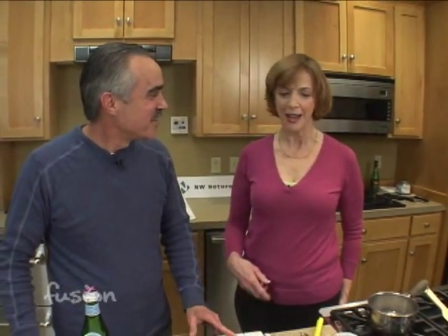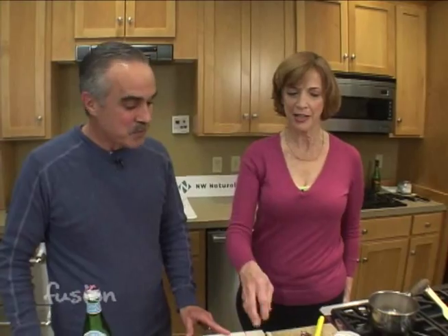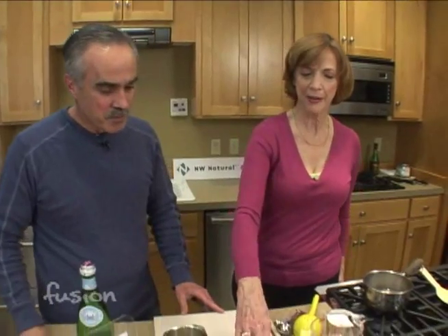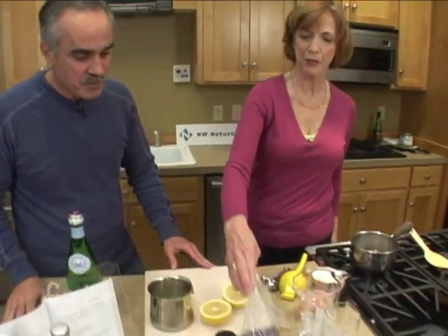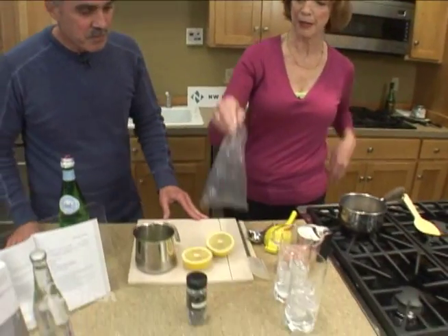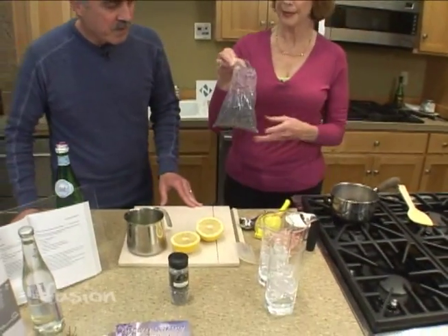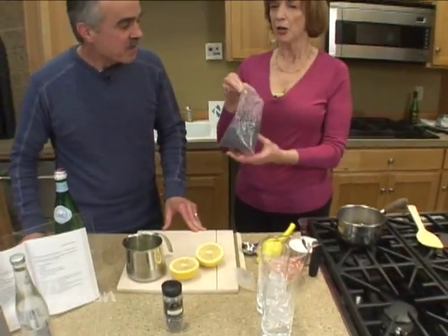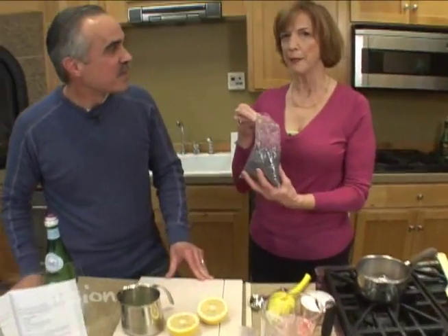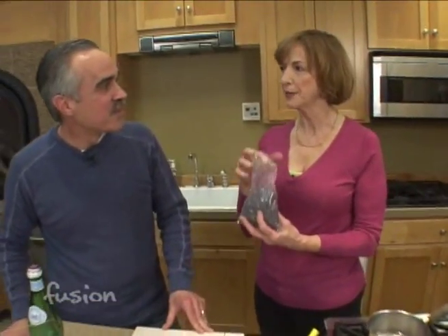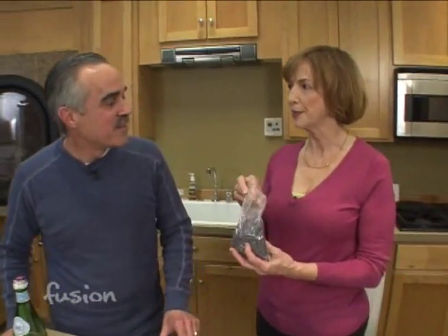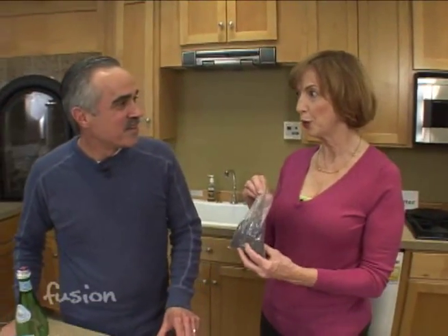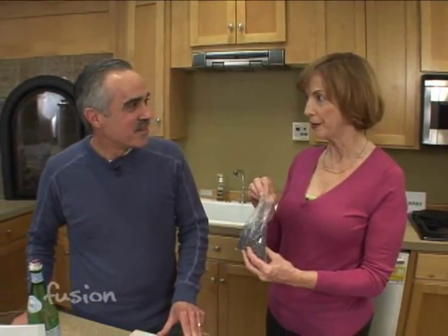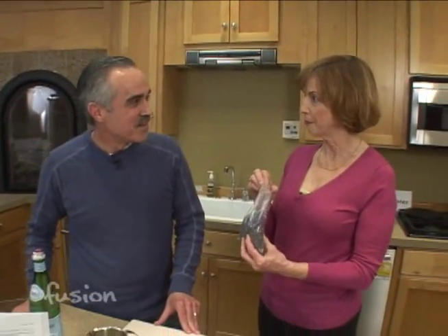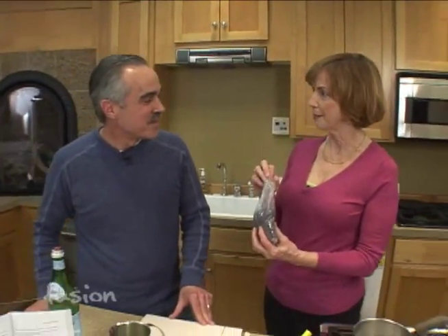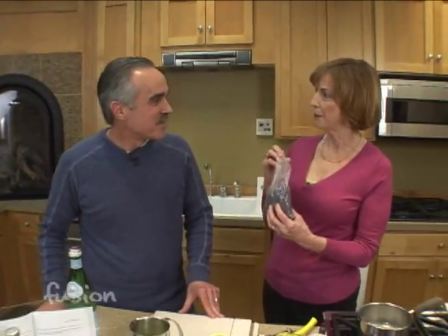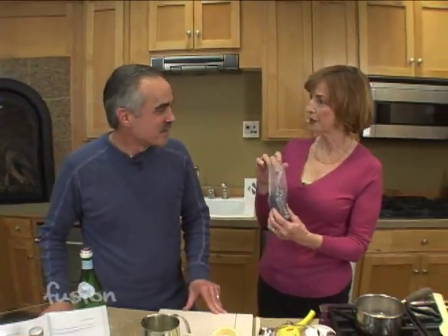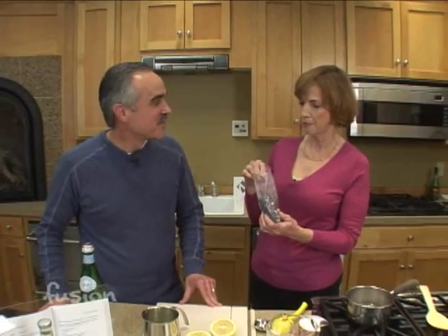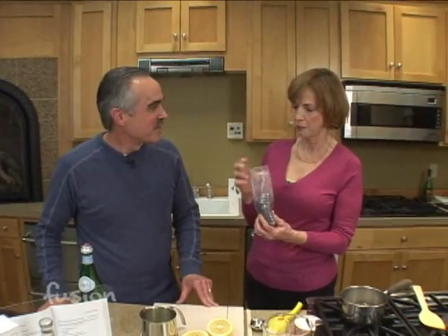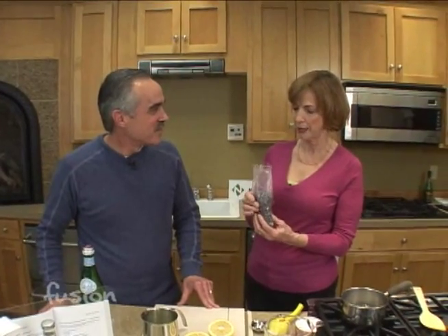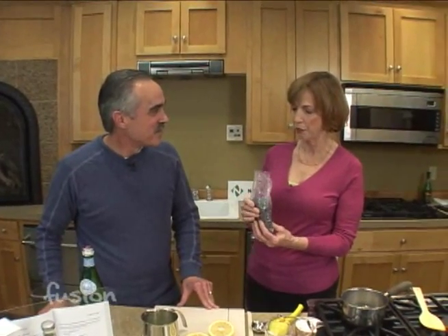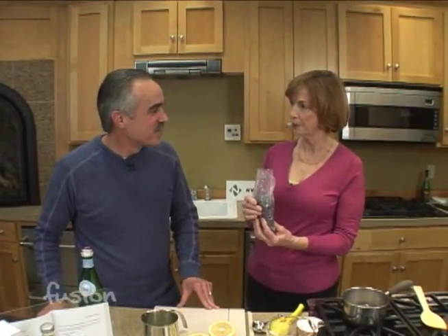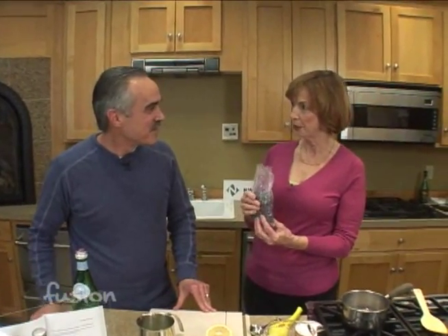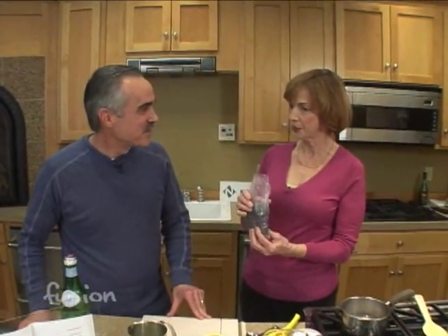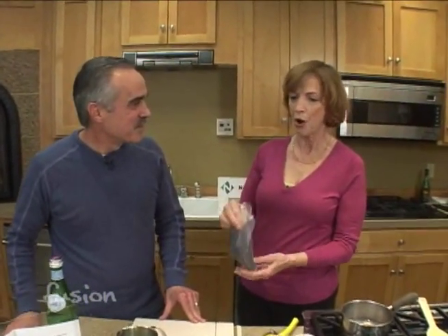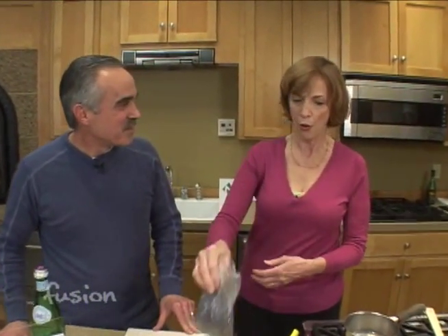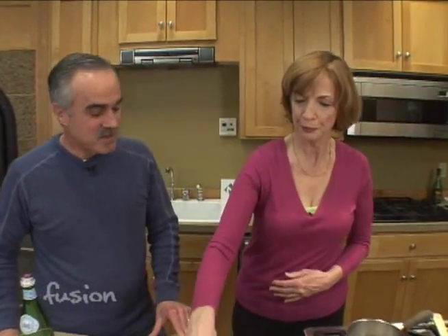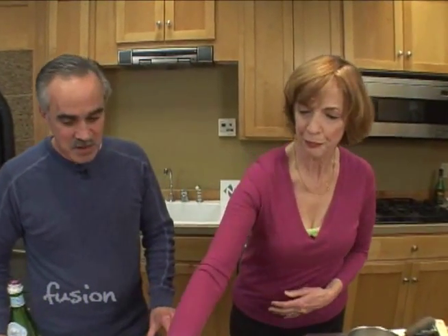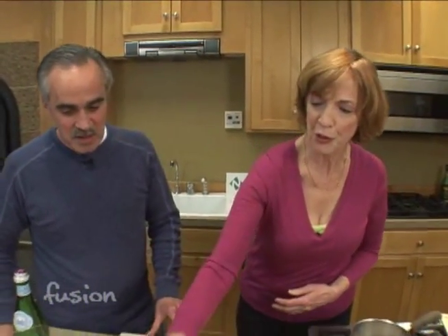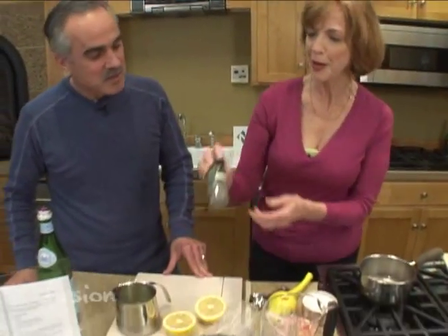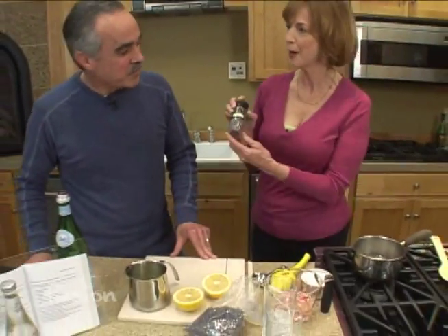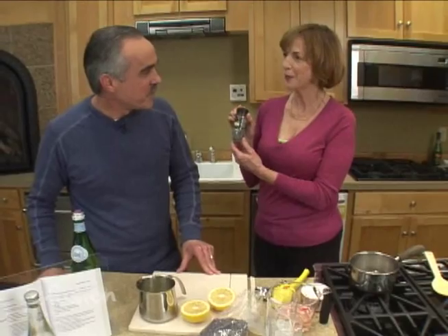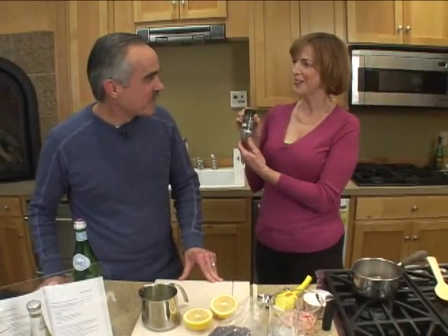You need lavender buds, and the best ones are culinary. You can buy them in bulk, like at Whole Foods in the bulk section, or you can buy them on the regular shelf.